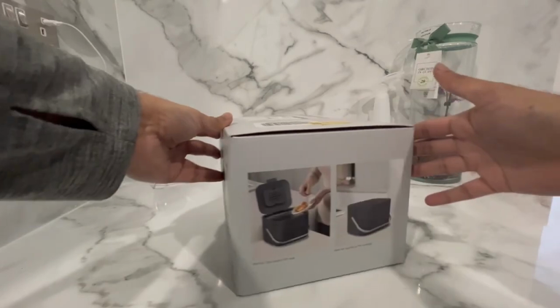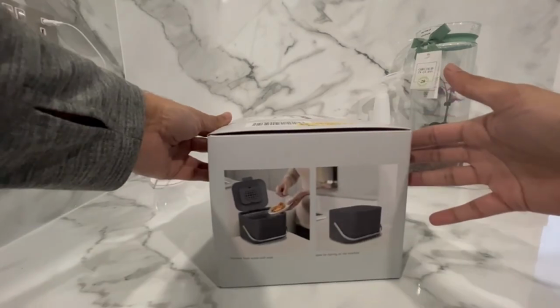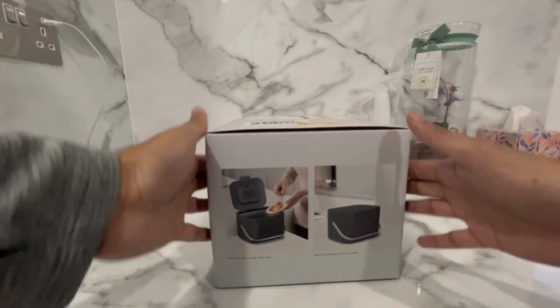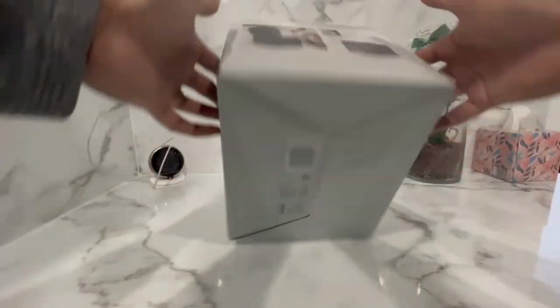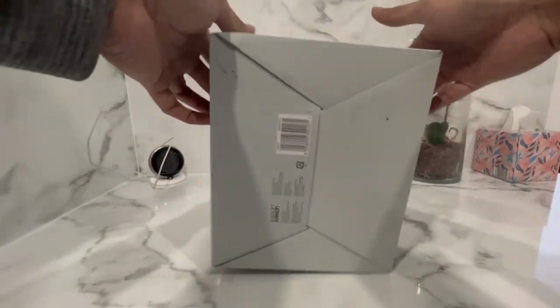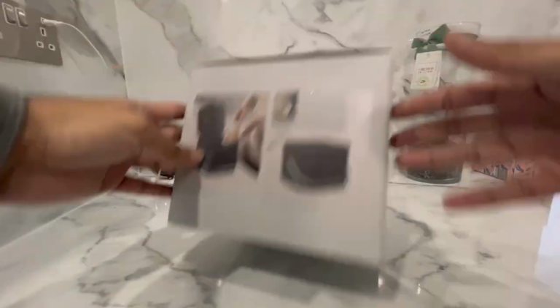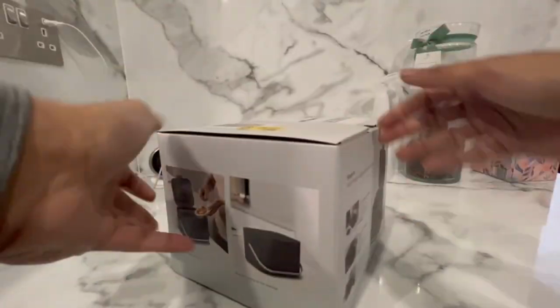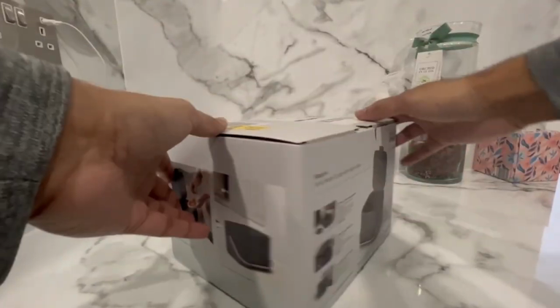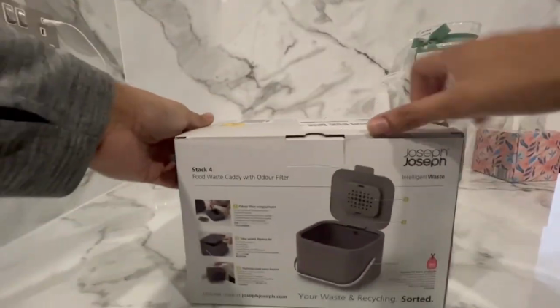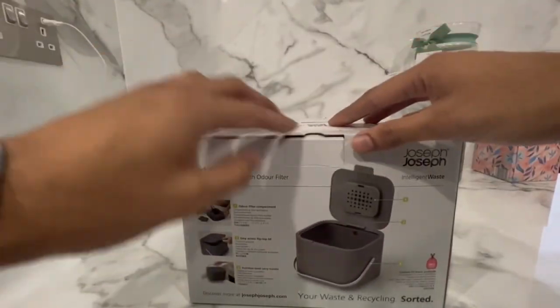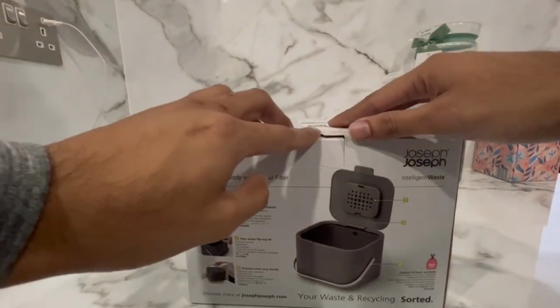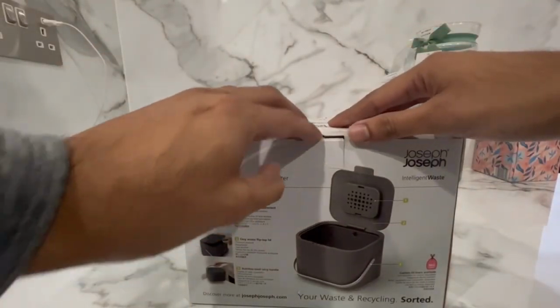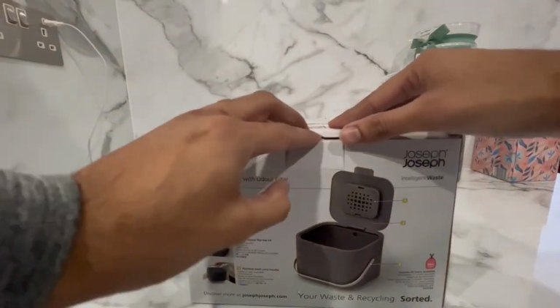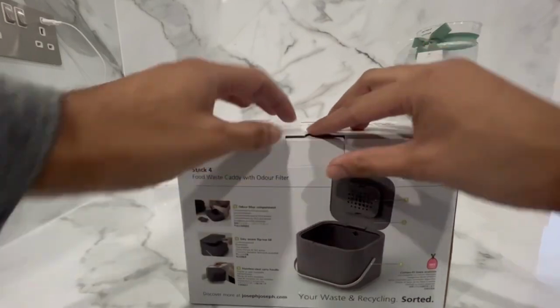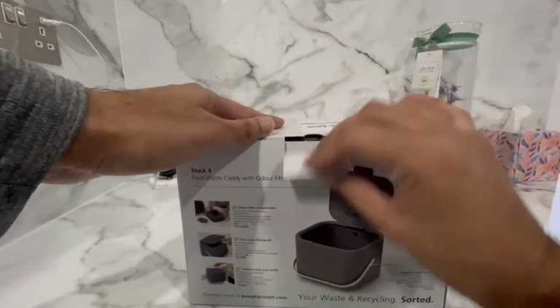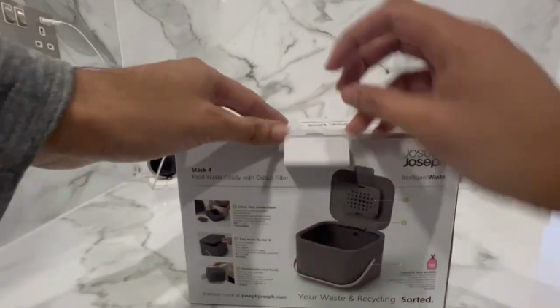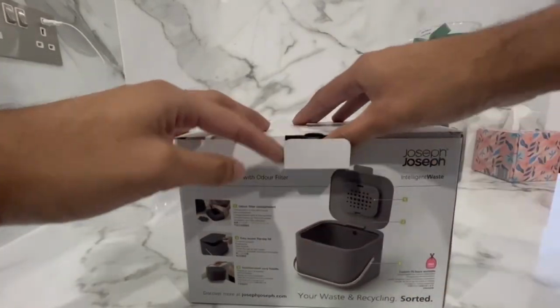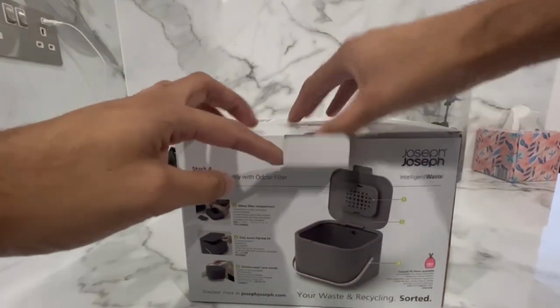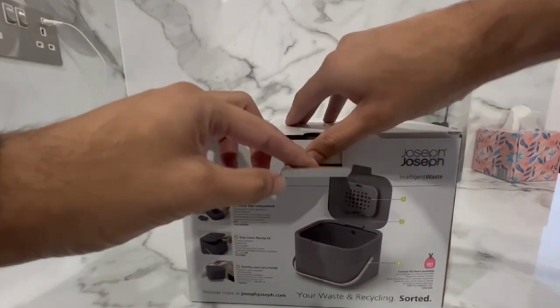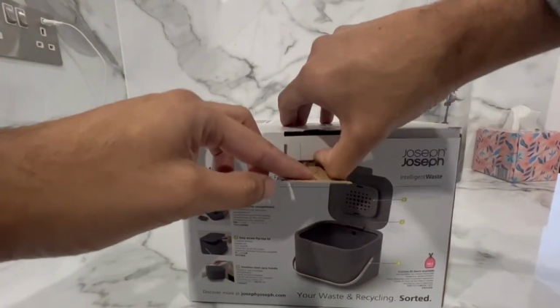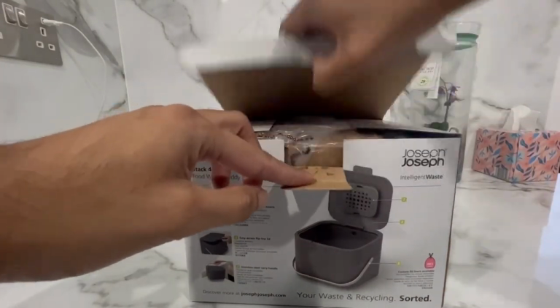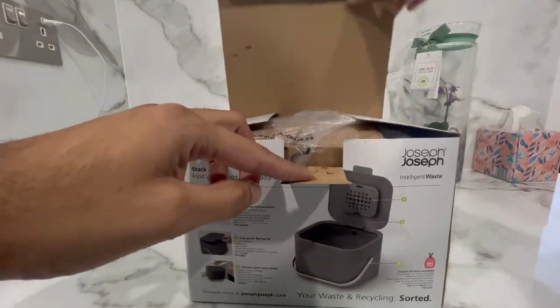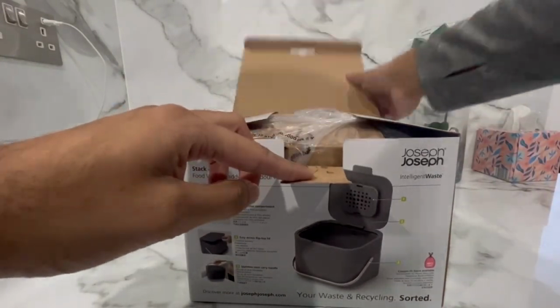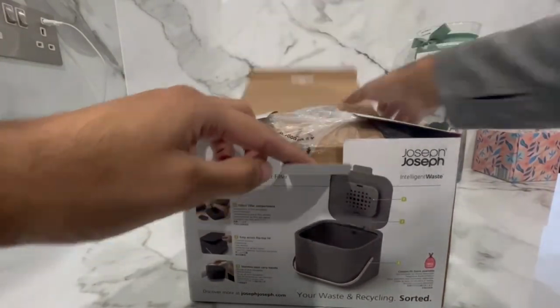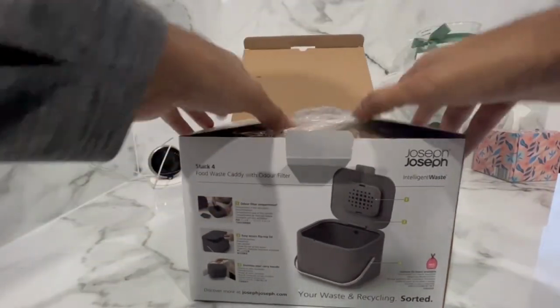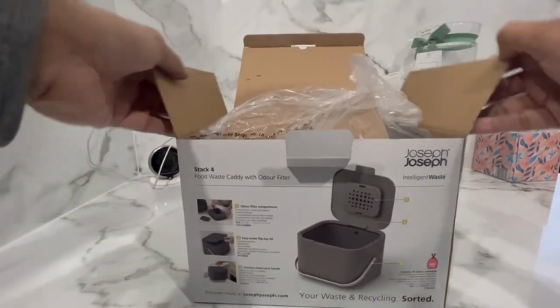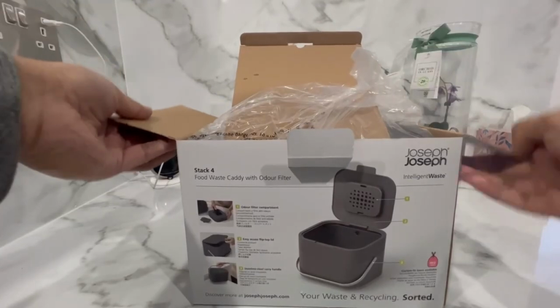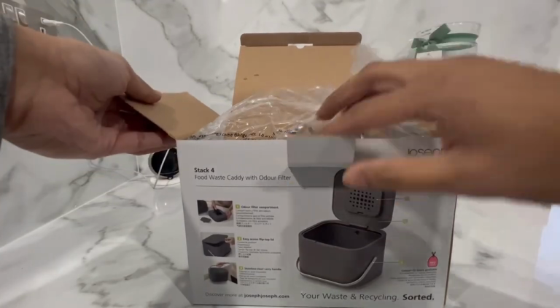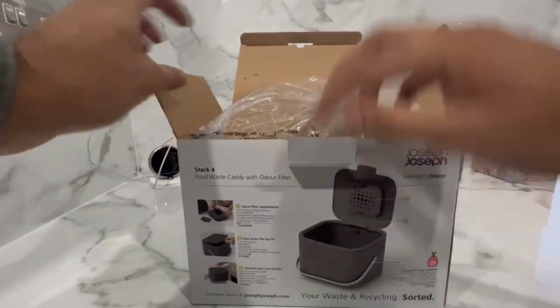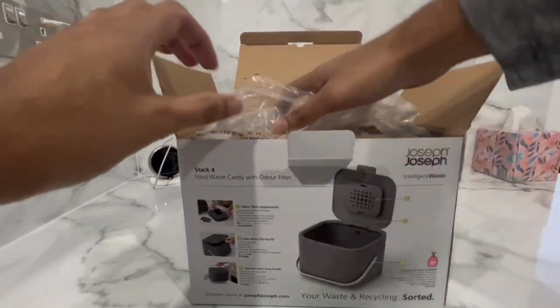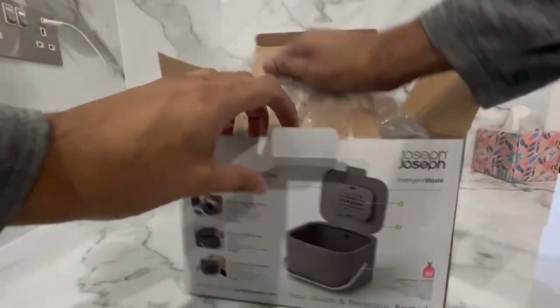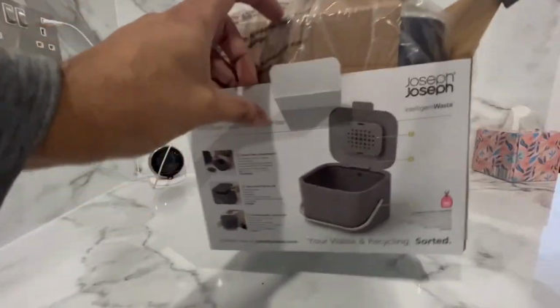What makes this food waste bin intelligent is the fact that it contains an odor filter. The brand claims that not only will it help reduce unpleasant odors typically found in bins, but also reduces moisture due to its ventilated design.